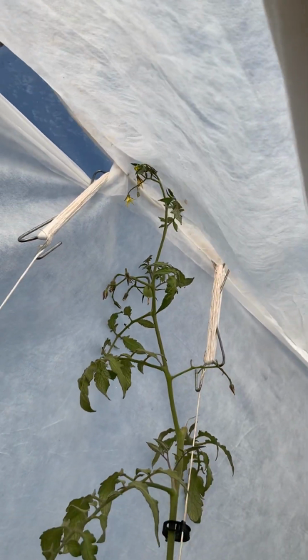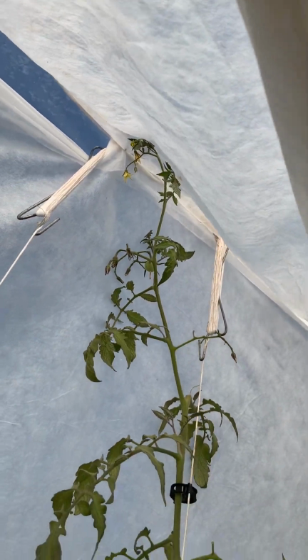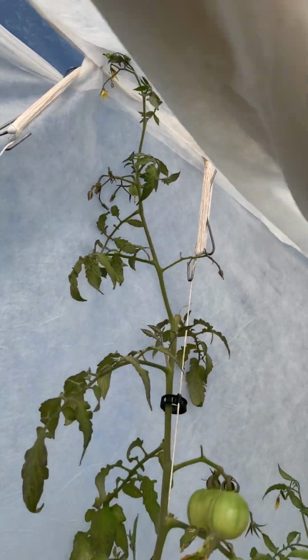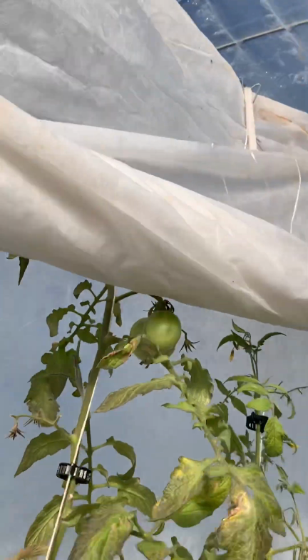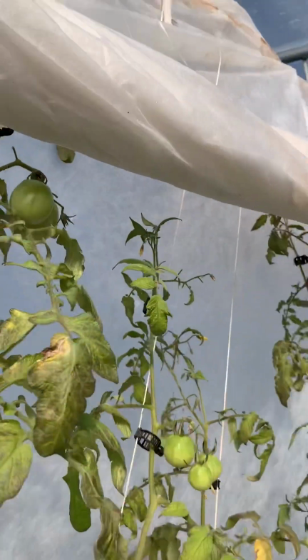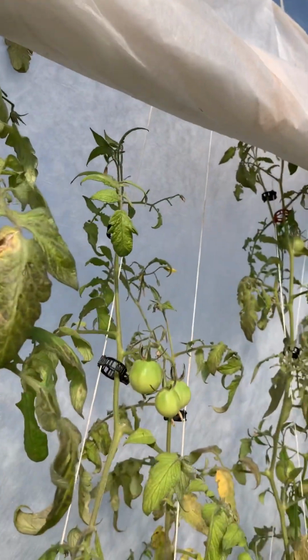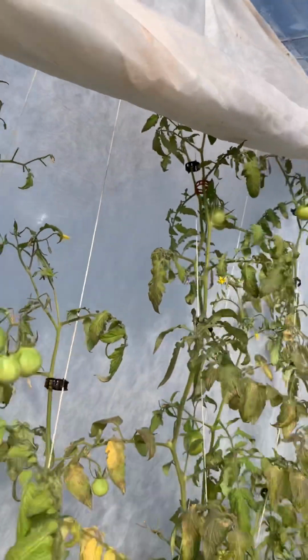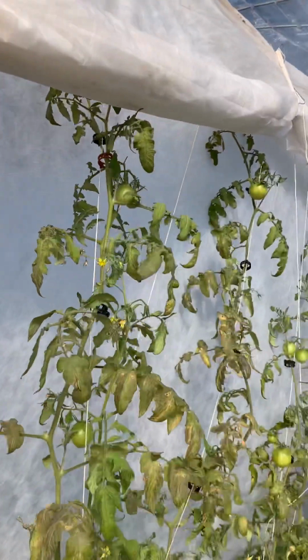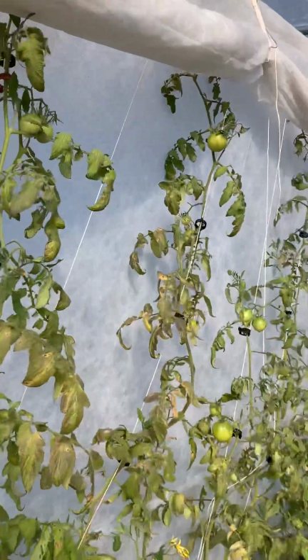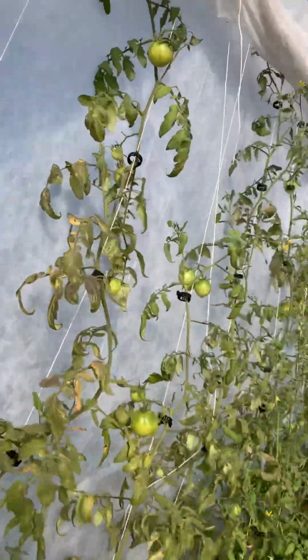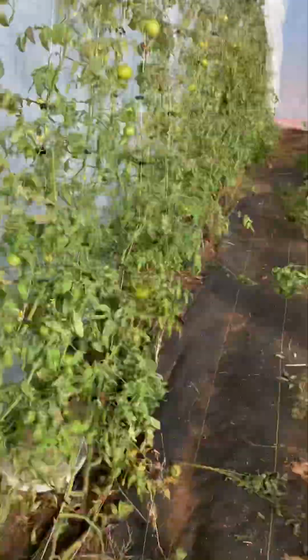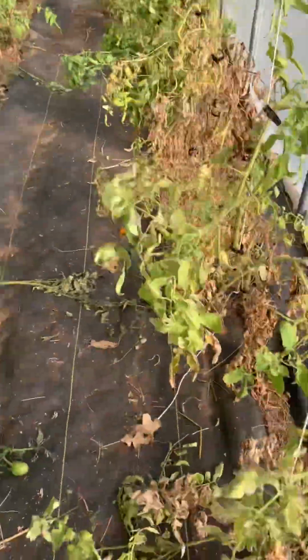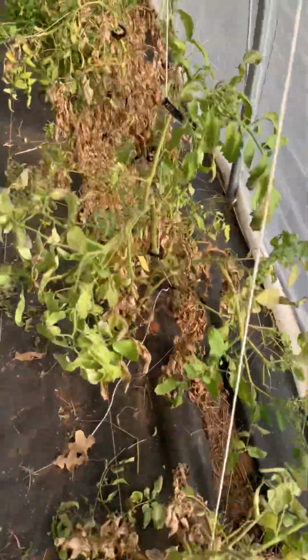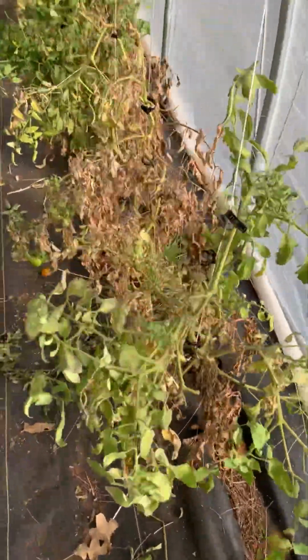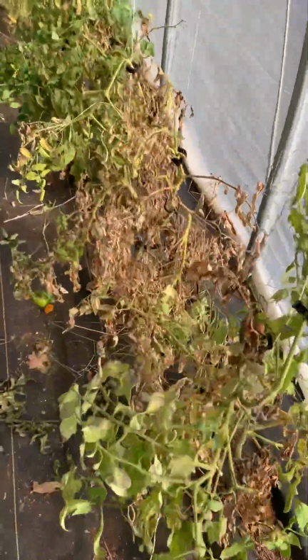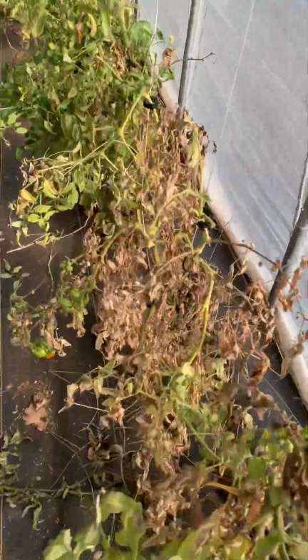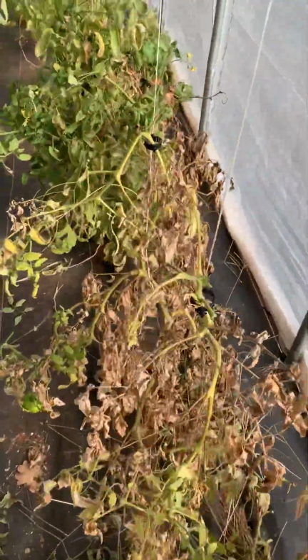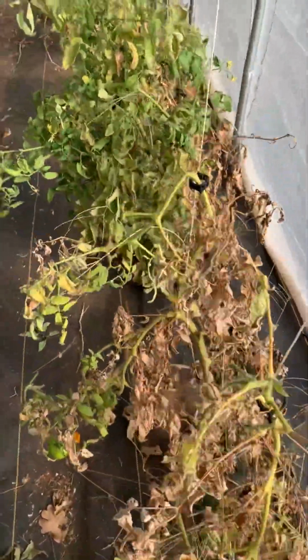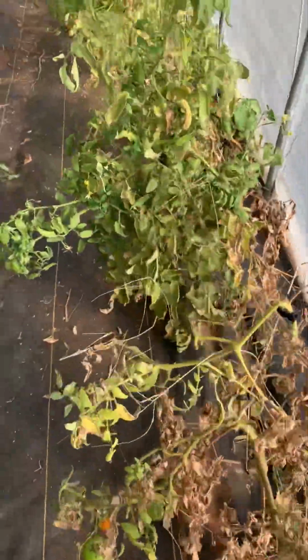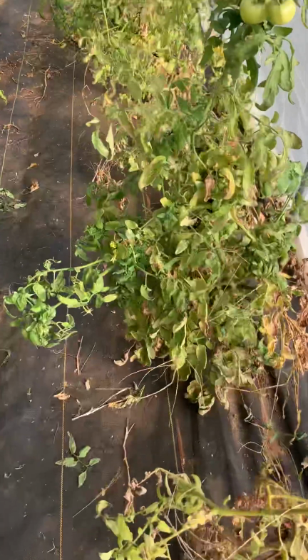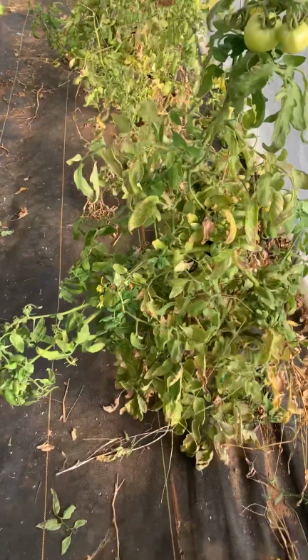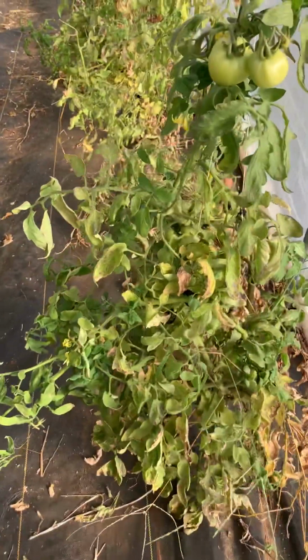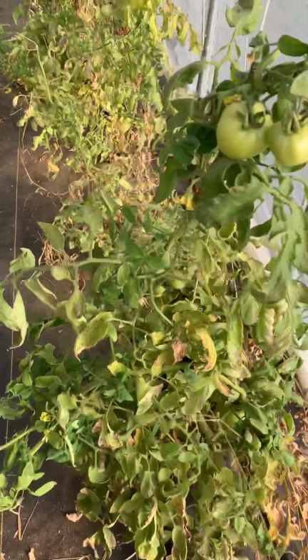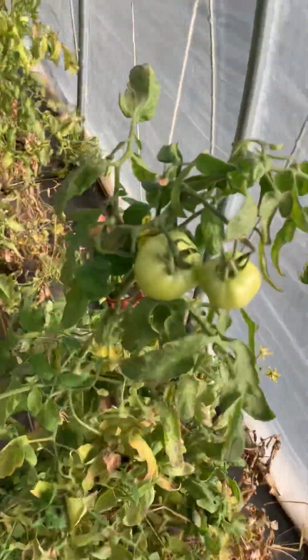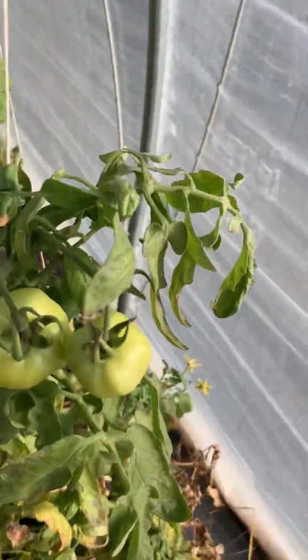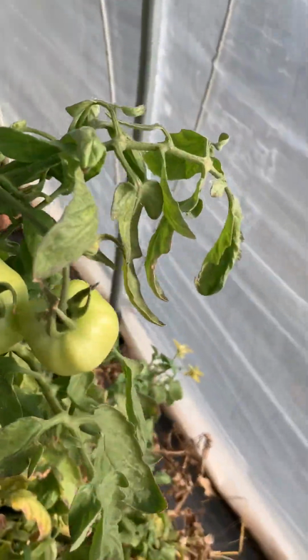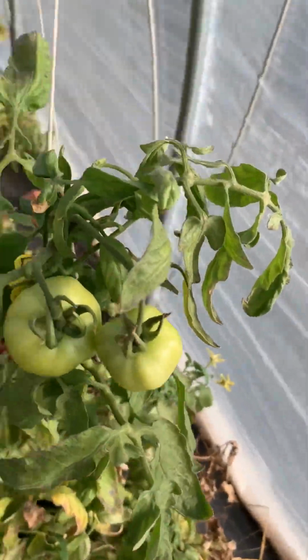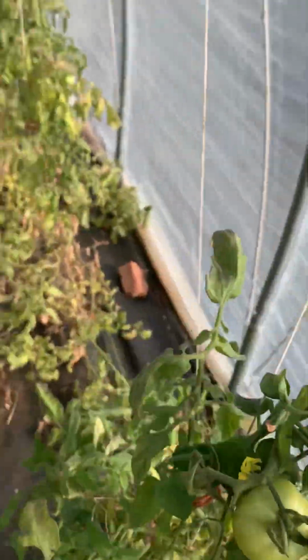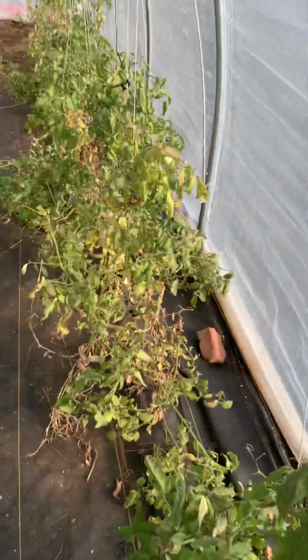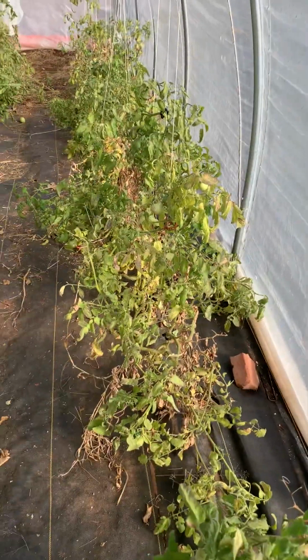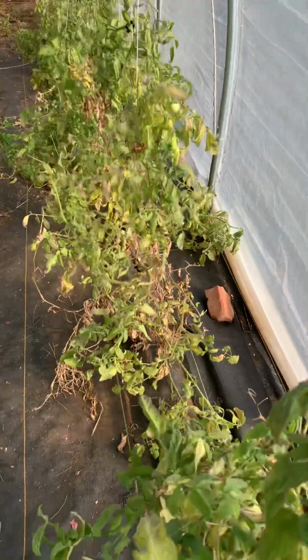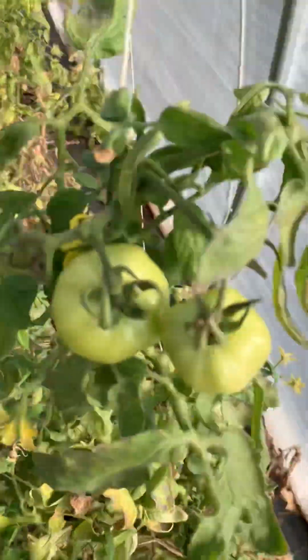They should have been lowered, but I think it's just a little late on that. Unfortunately, I went out here before the storm hit and pulled all the tomatoes off of here — well, not all. There are a few that I left, and they'll grow up.